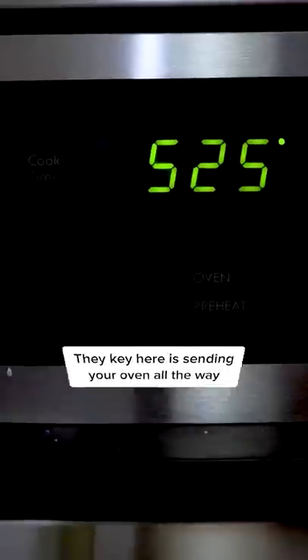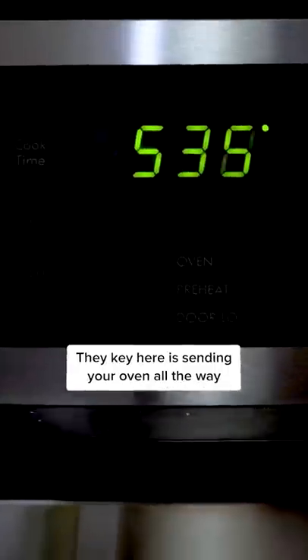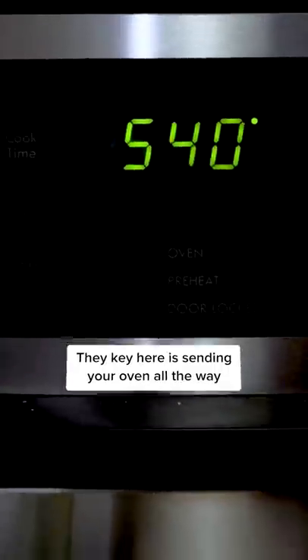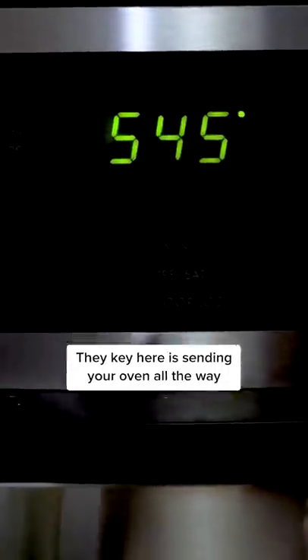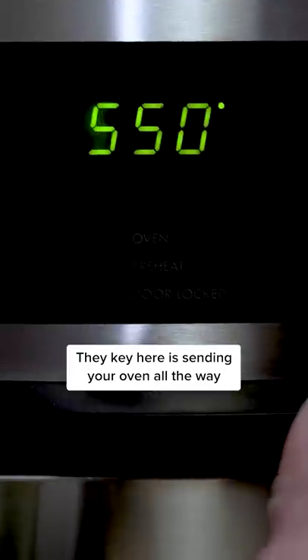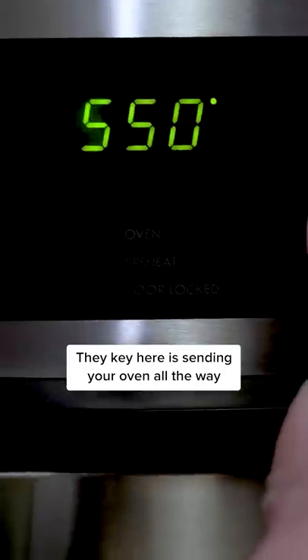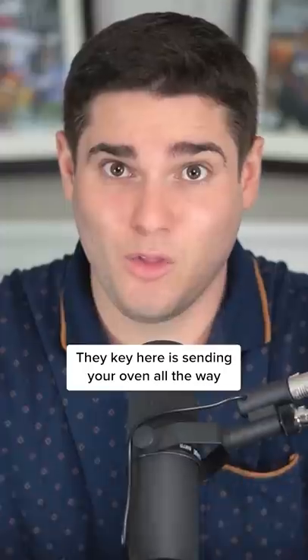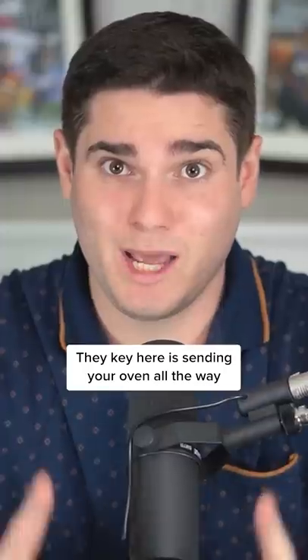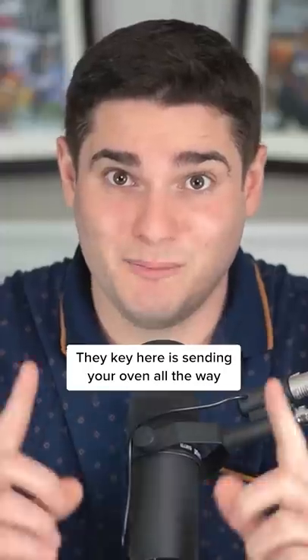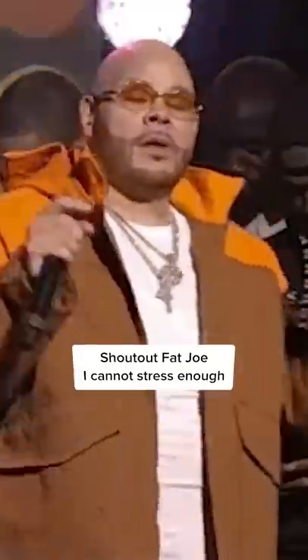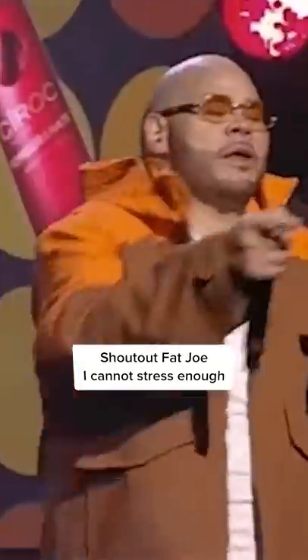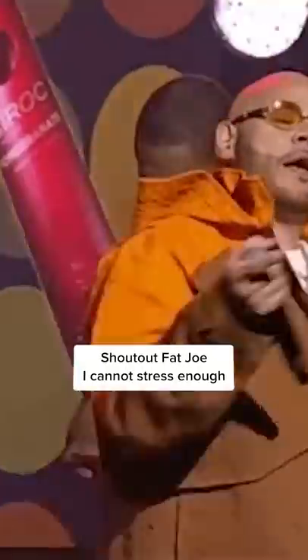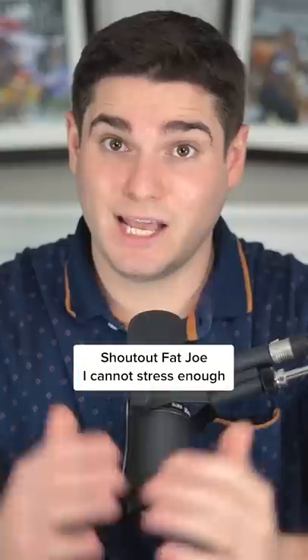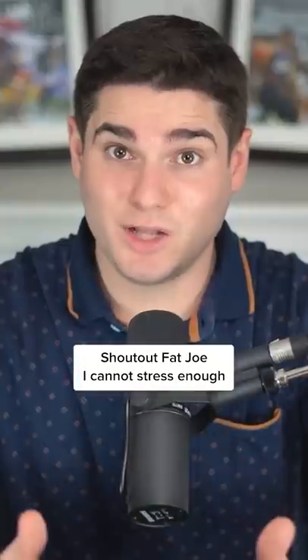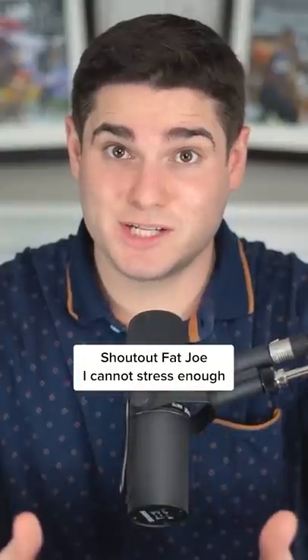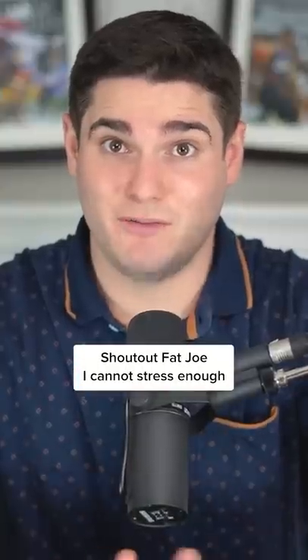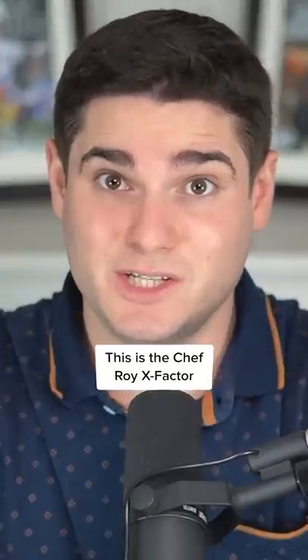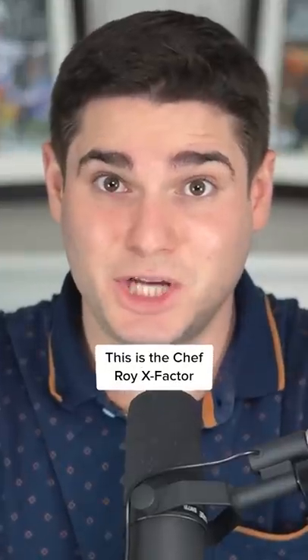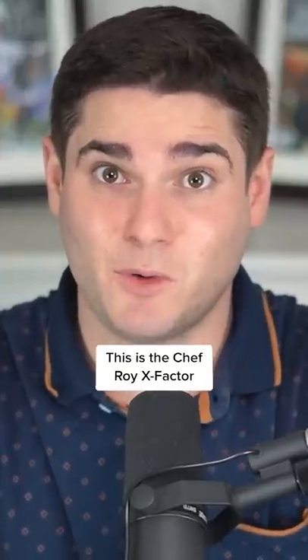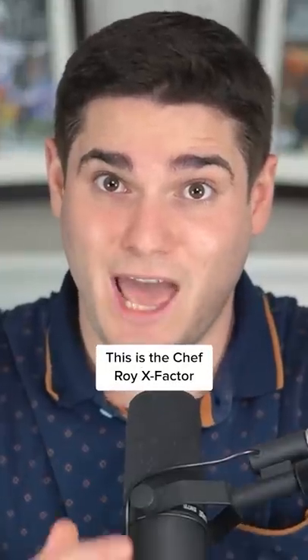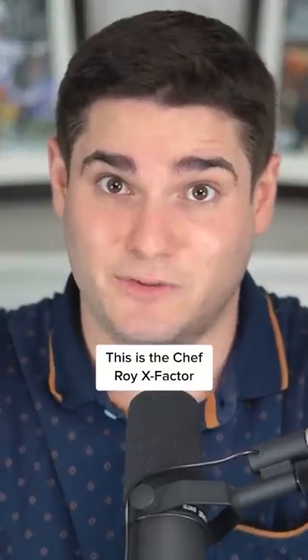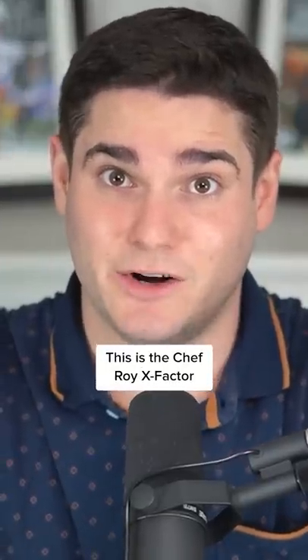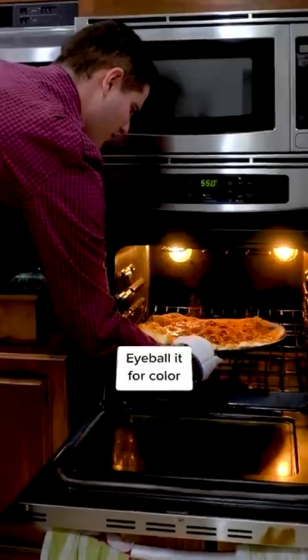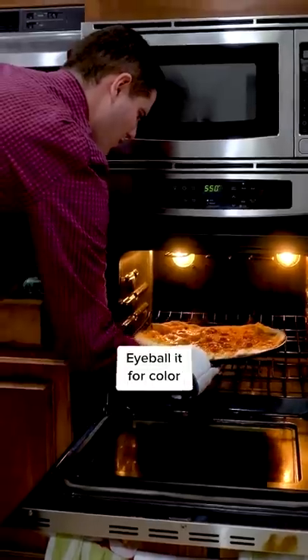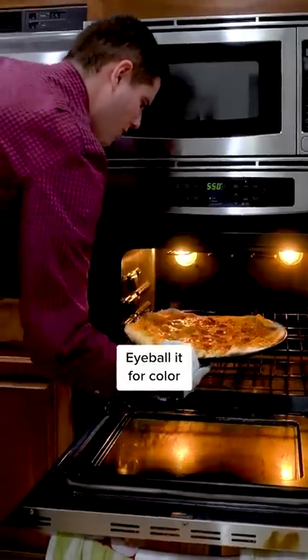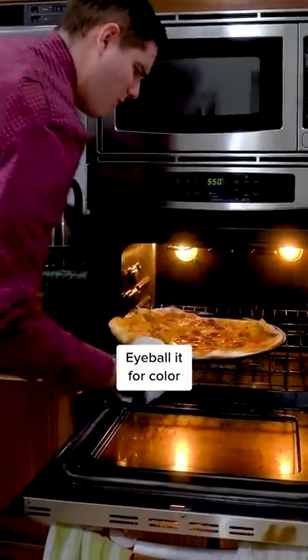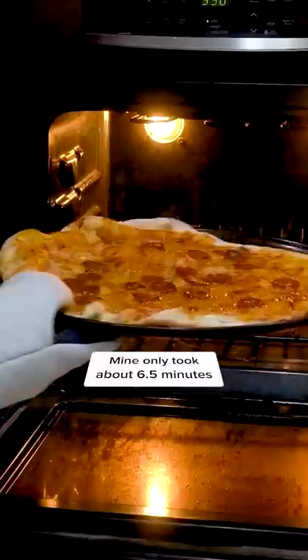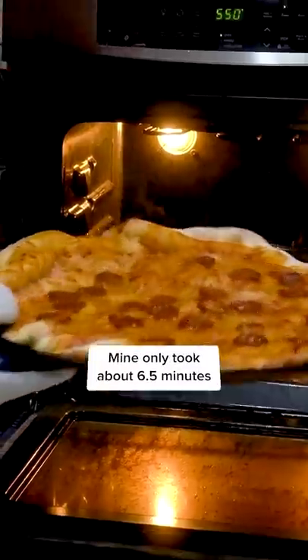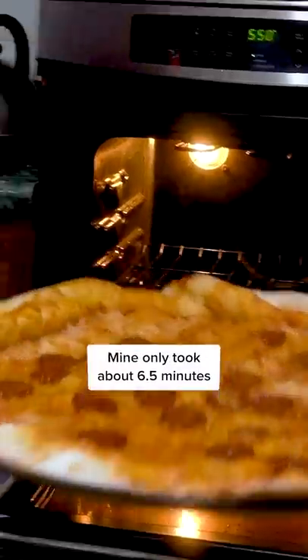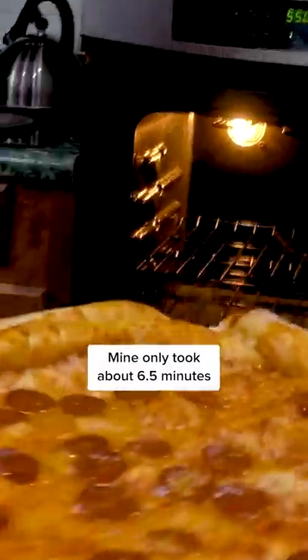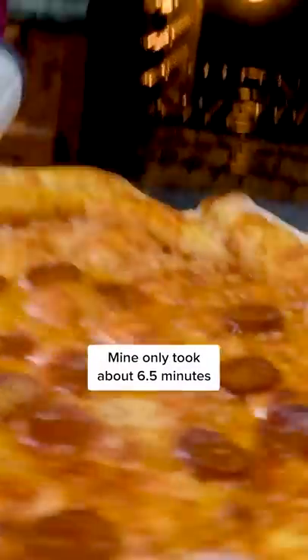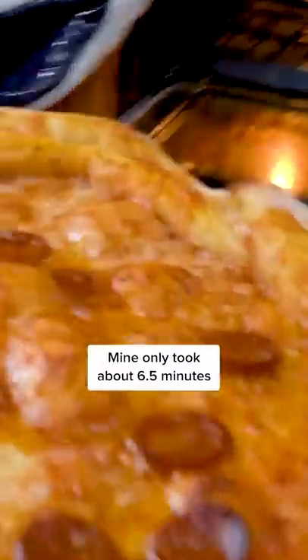The key here is sending your oven all the way up. I cannot stress enough, this is the Chef Roy X Factor. Eyeball it for color — mine only took about six and a half minutes.